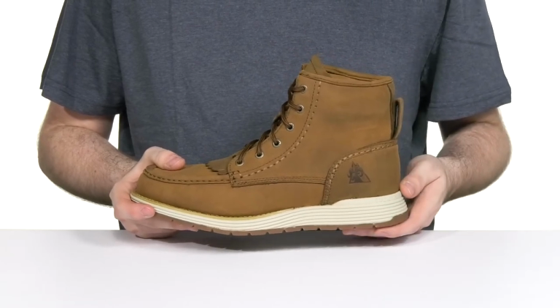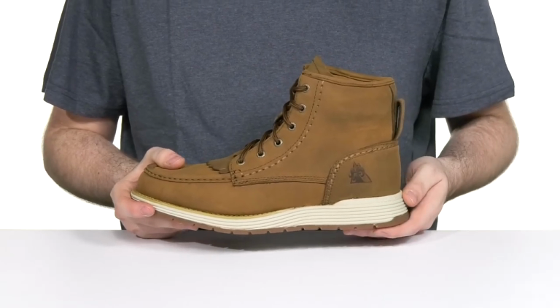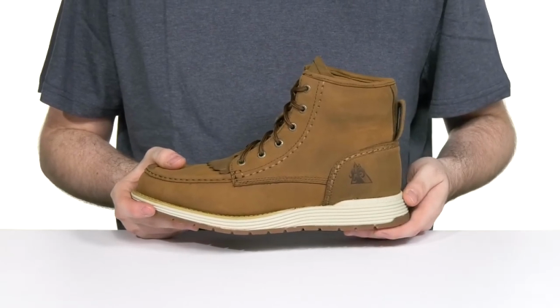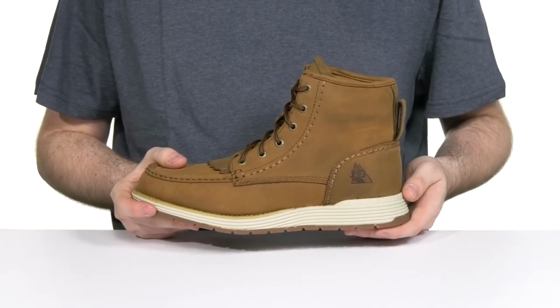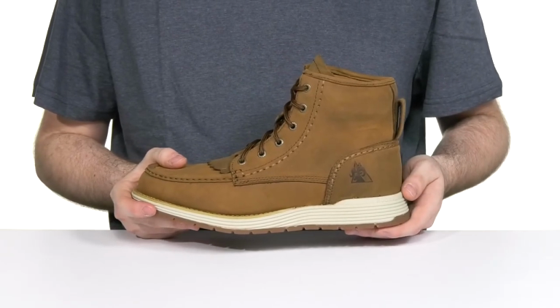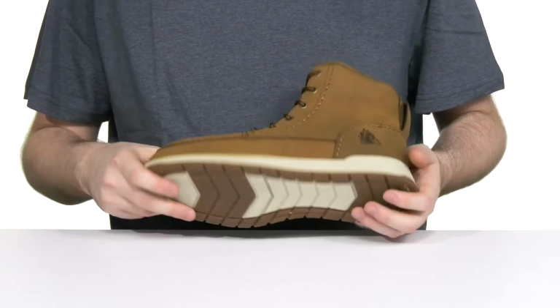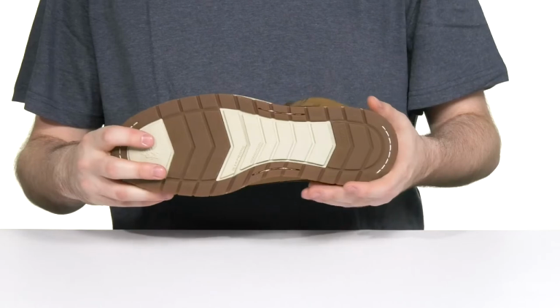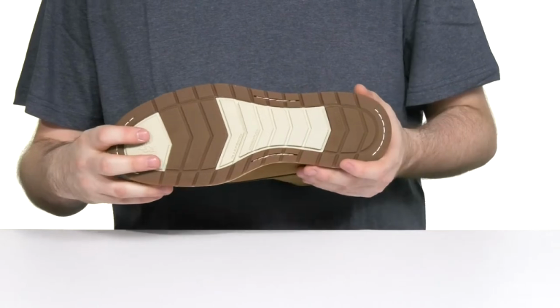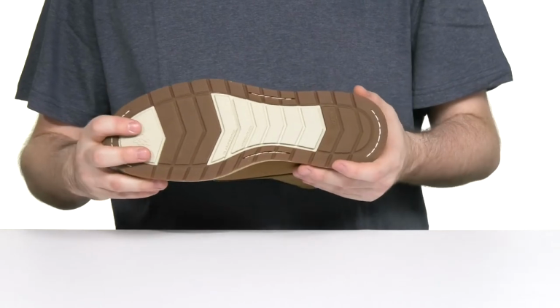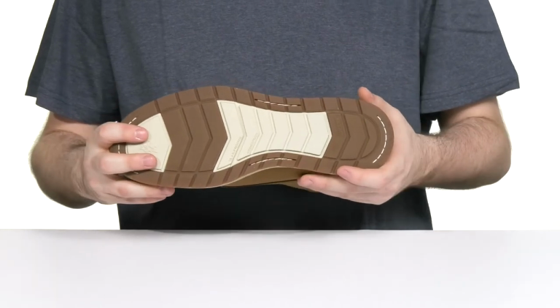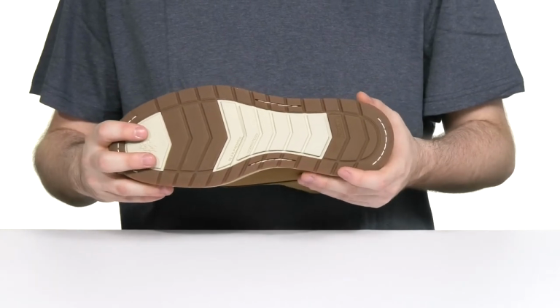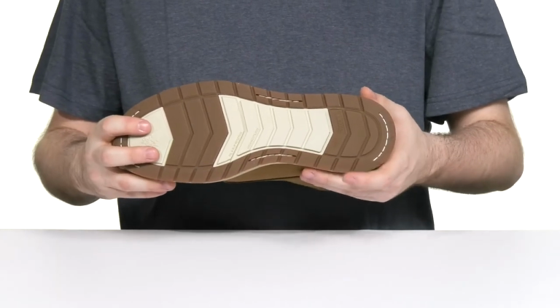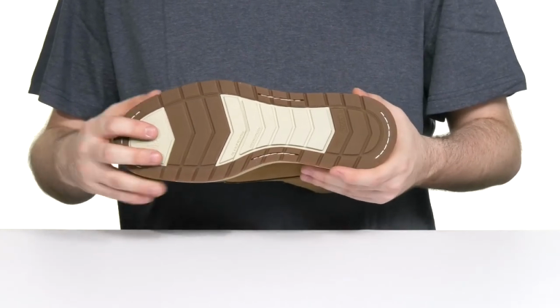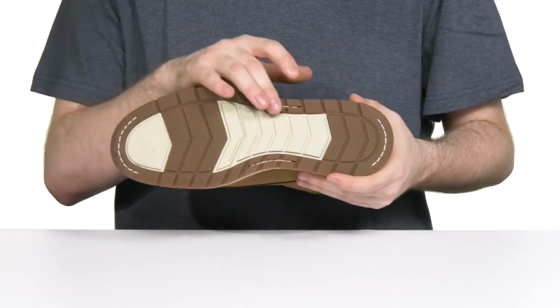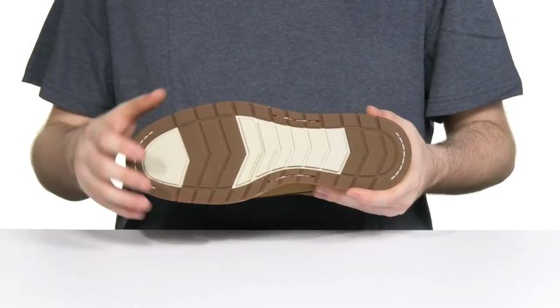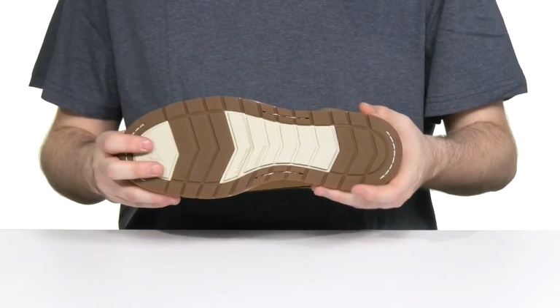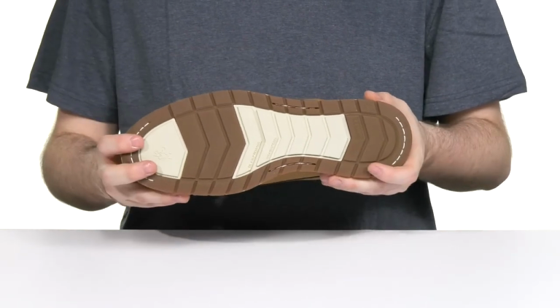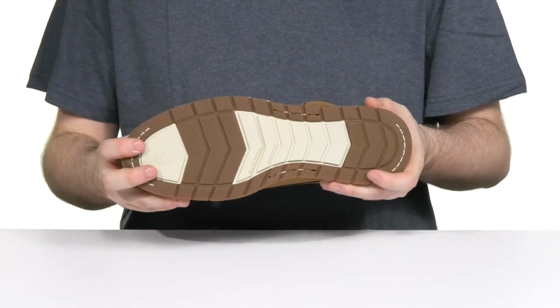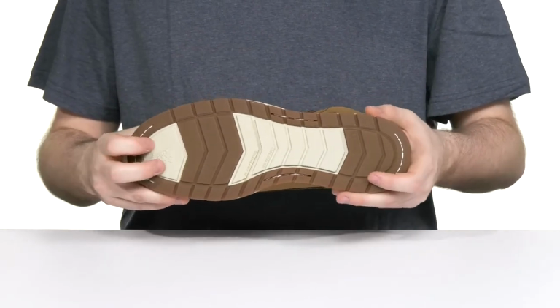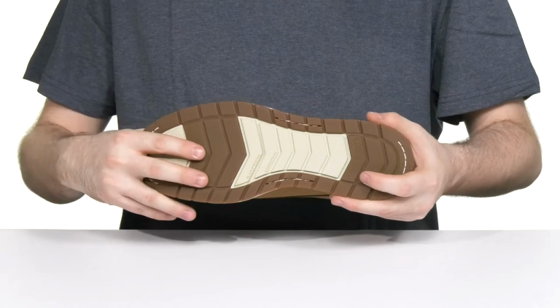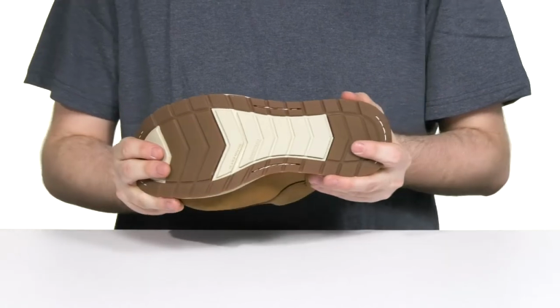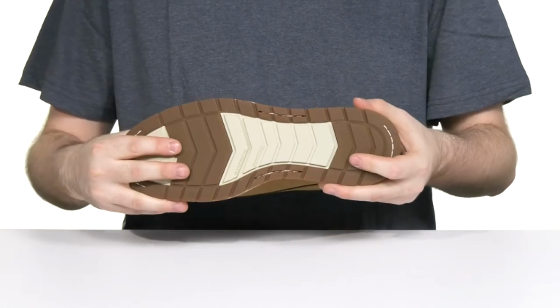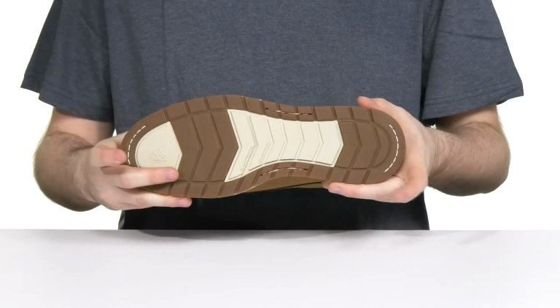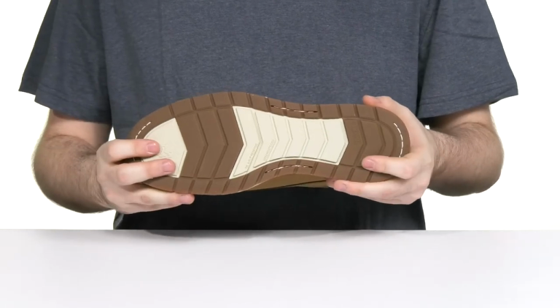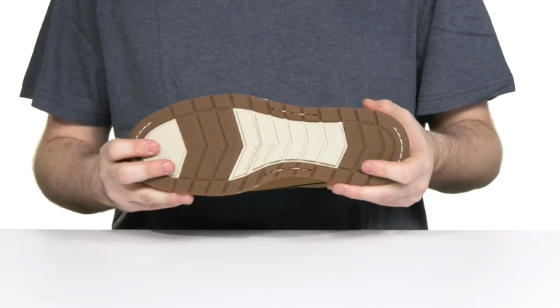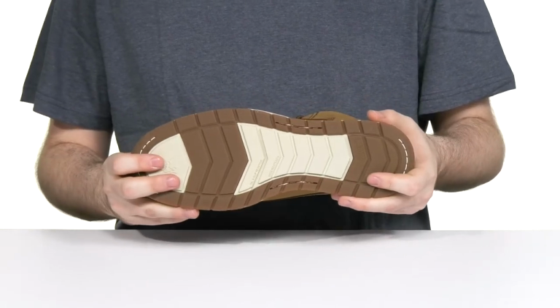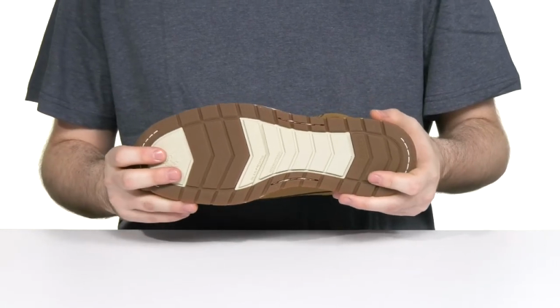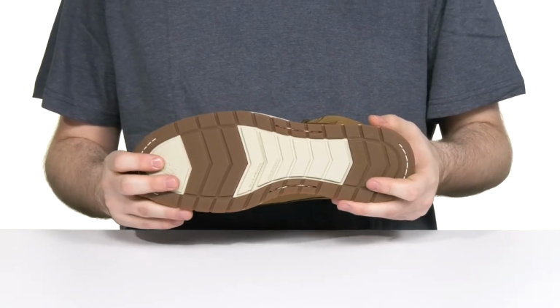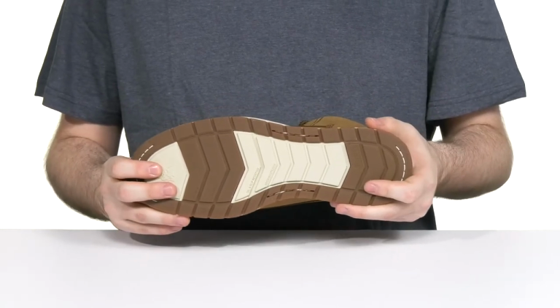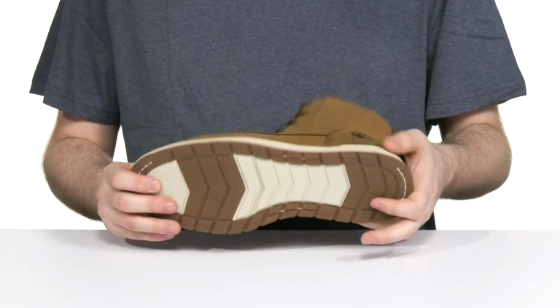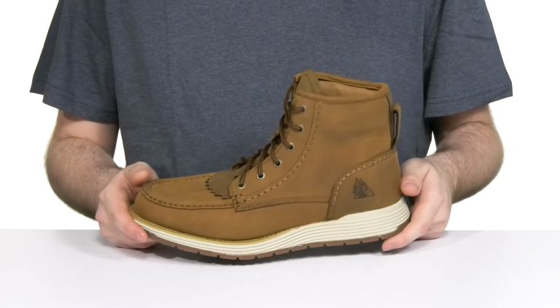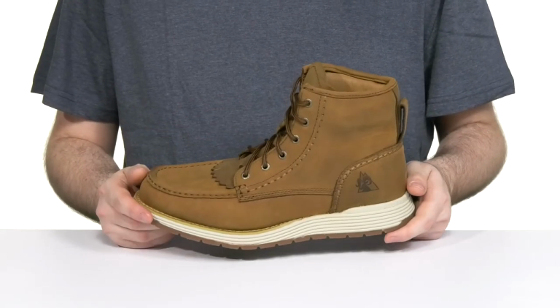The outsole is made with durable rubber. It's oil and slip resistant, ready to keep you sure-footed with a bit of flex, and it's also ASTM certified to protect from electrical hazards.